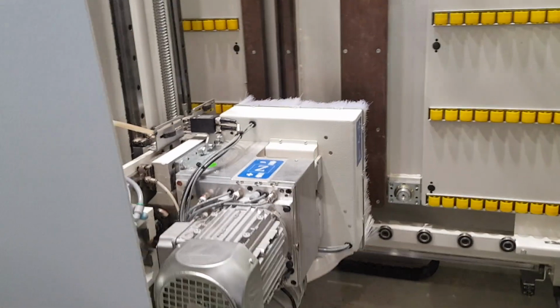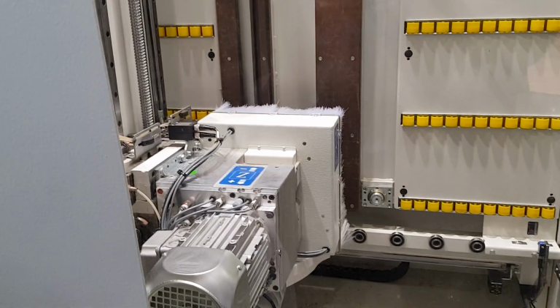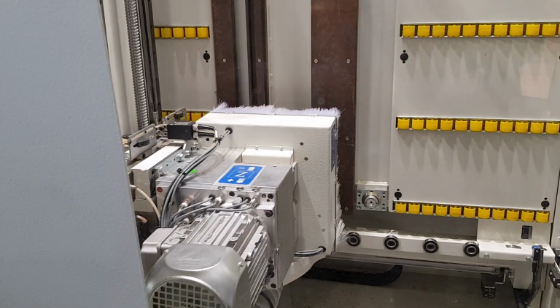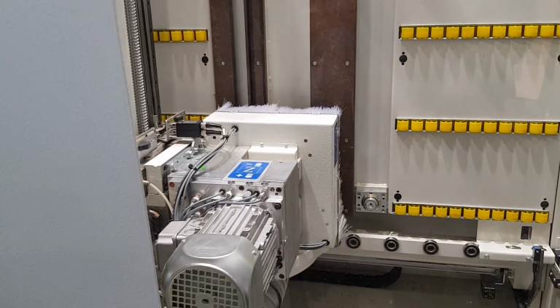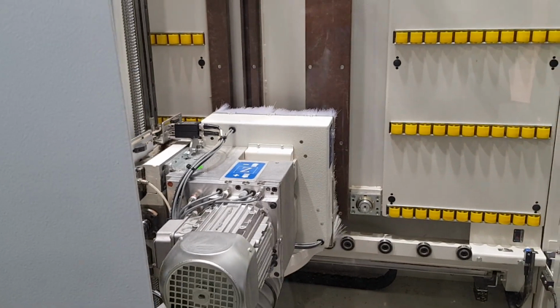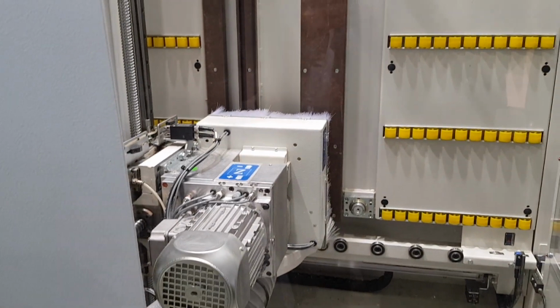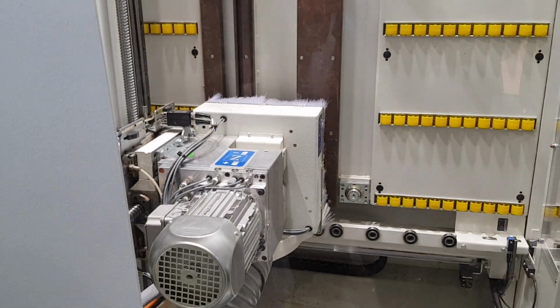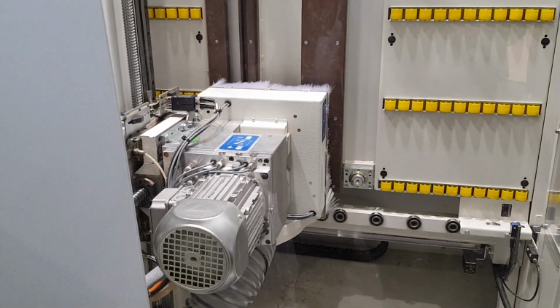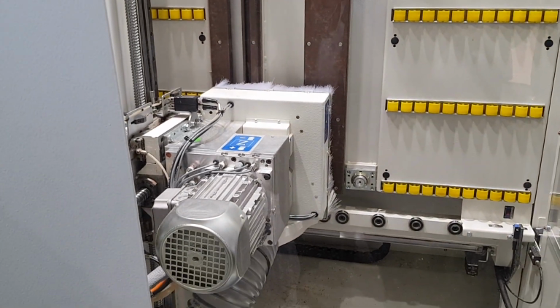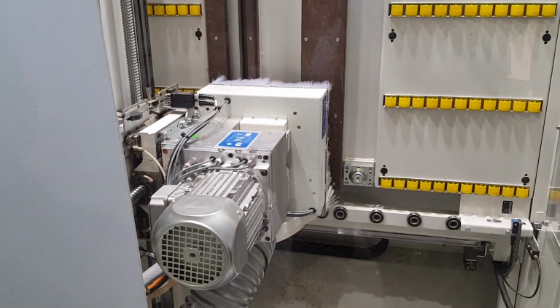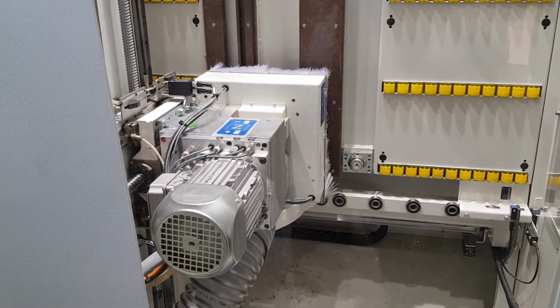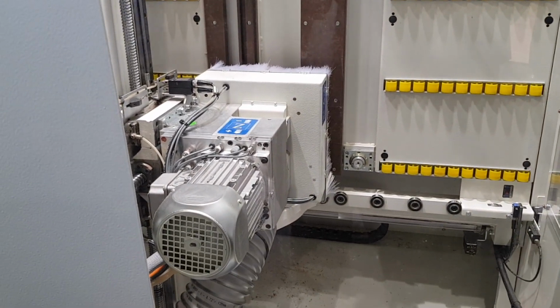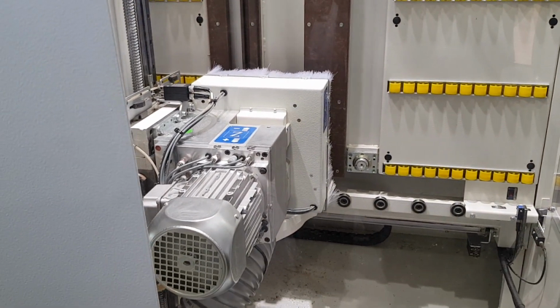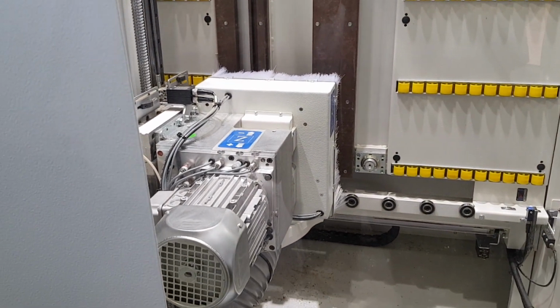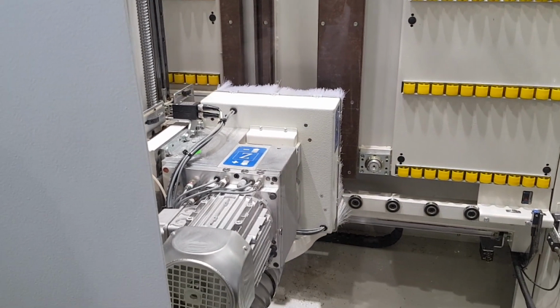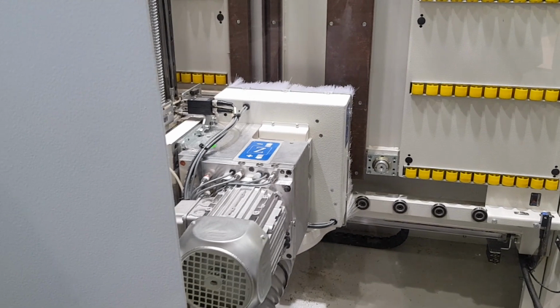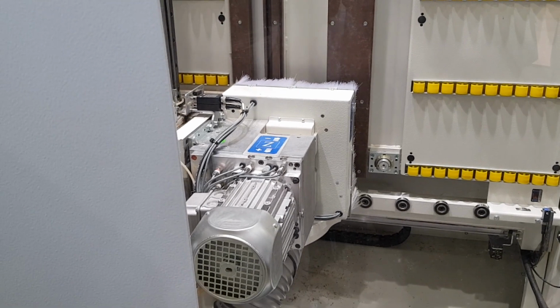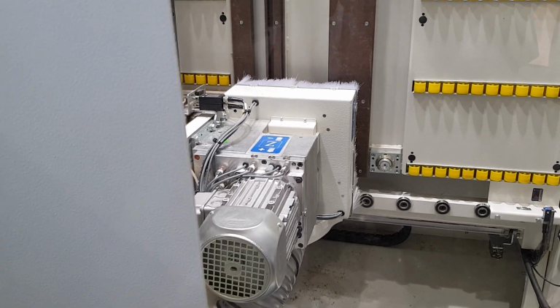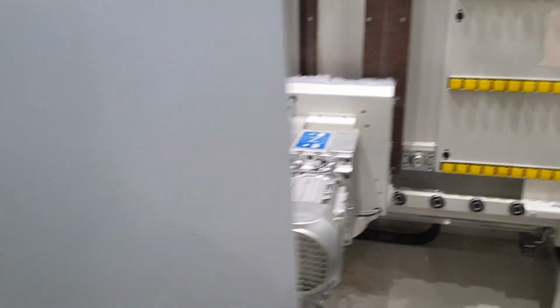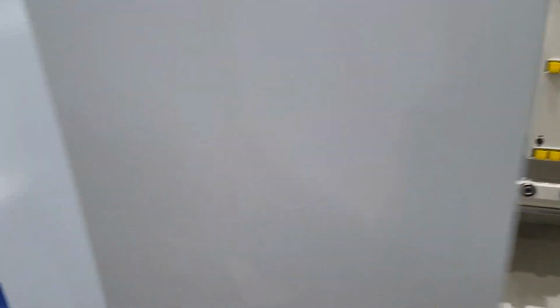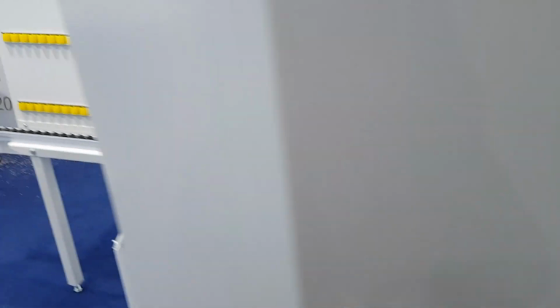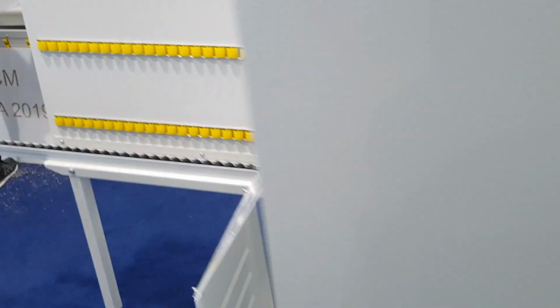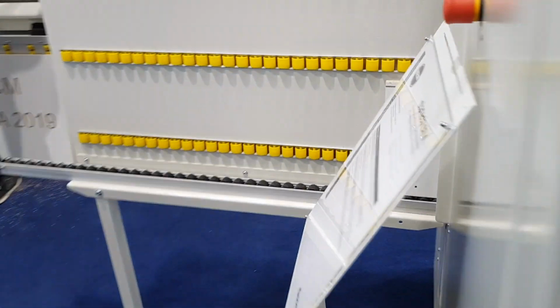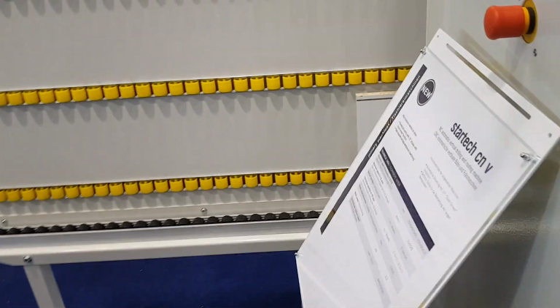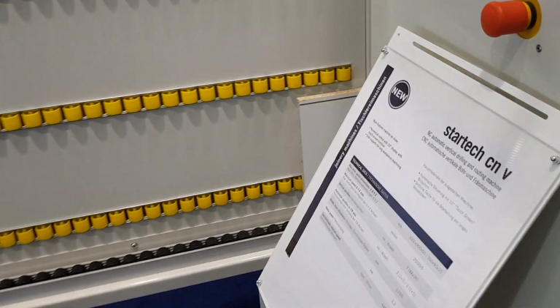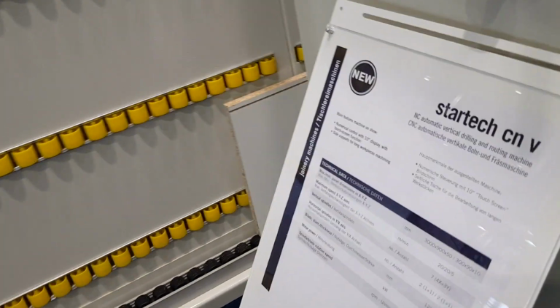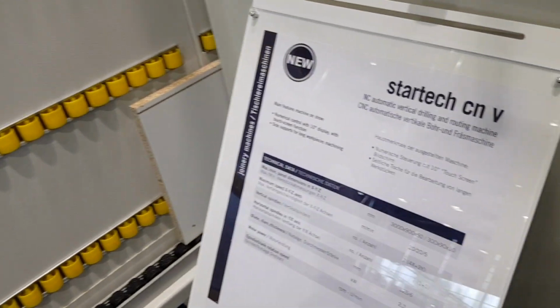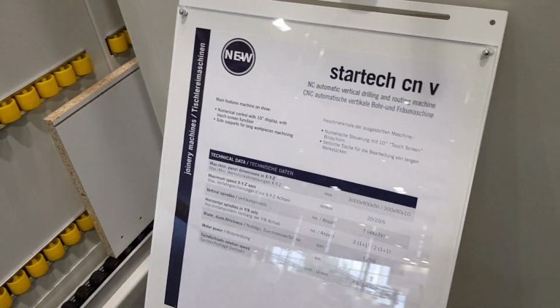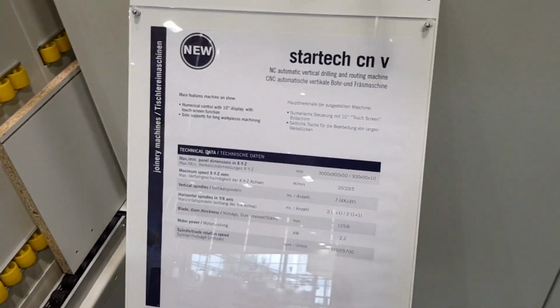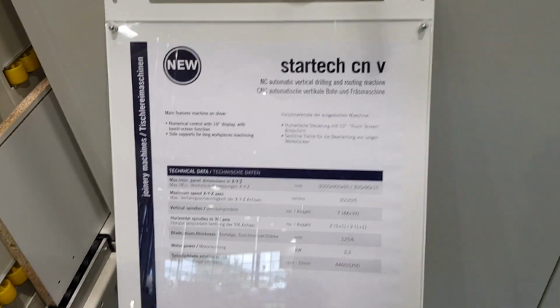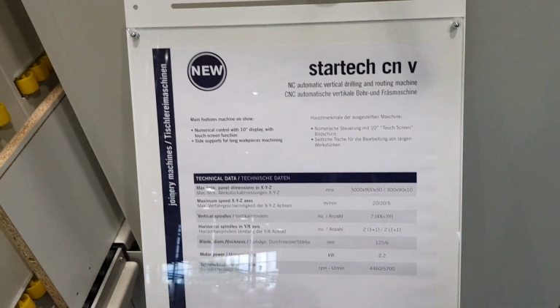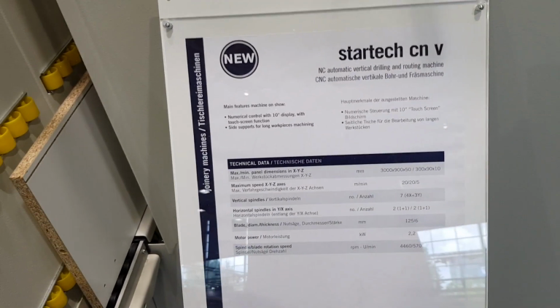We can decide on which side to take out the panel after processing, to increase the productivity and flexibility of the StarTech CMV.